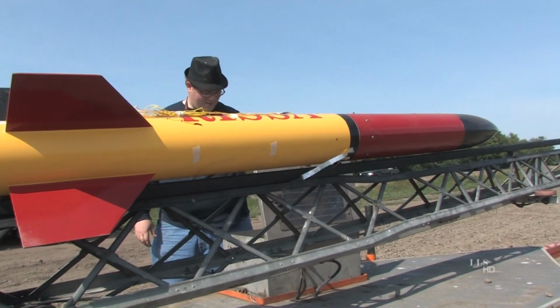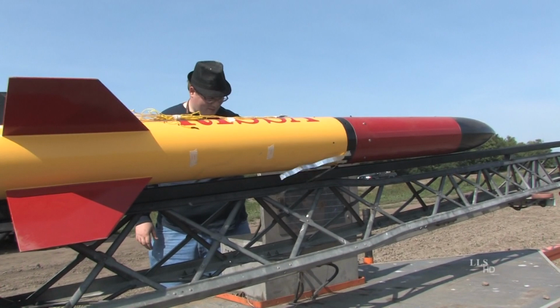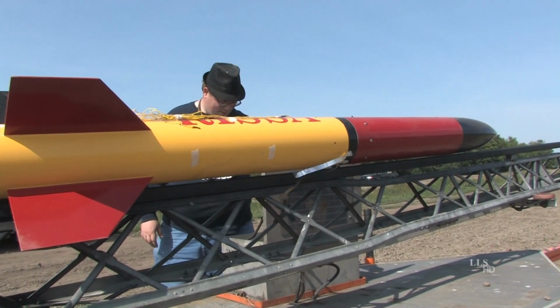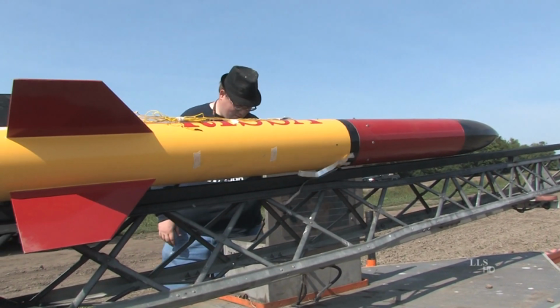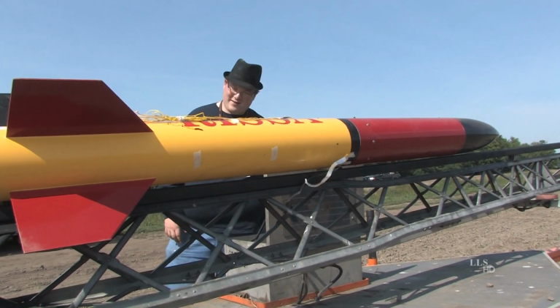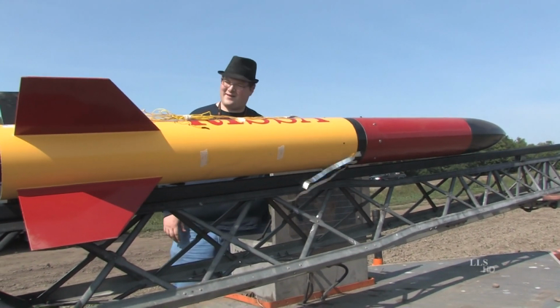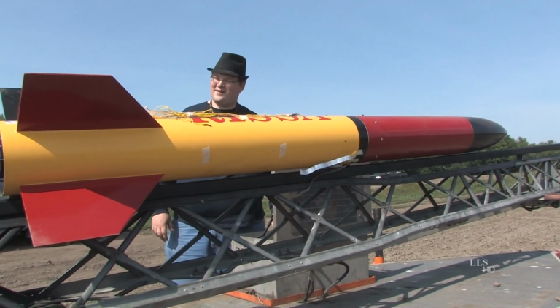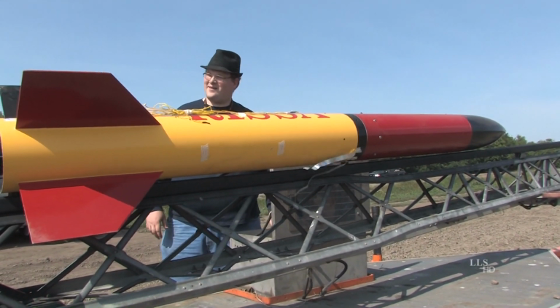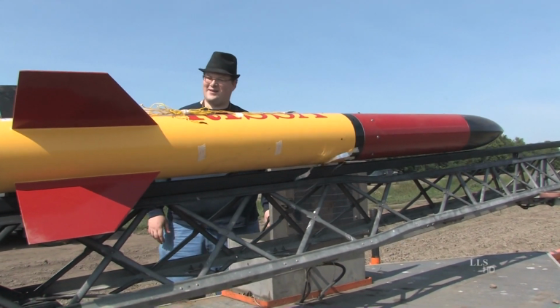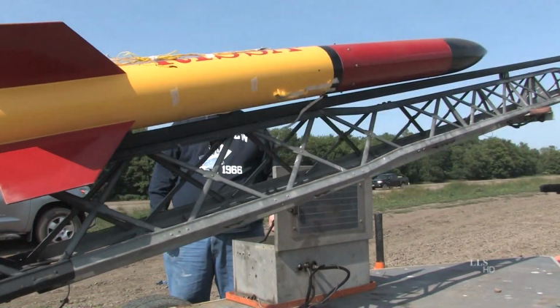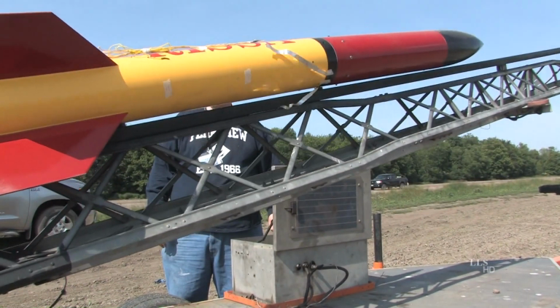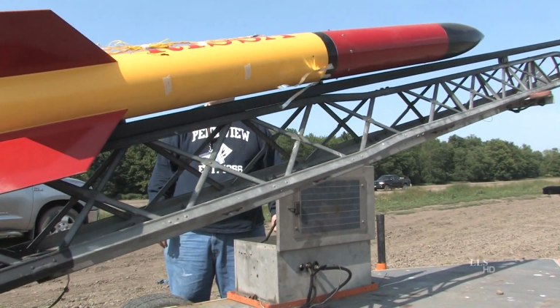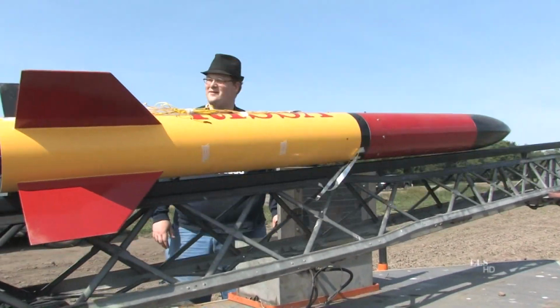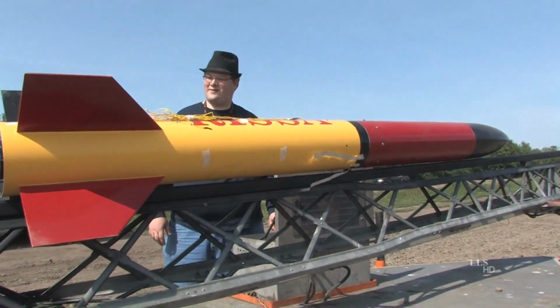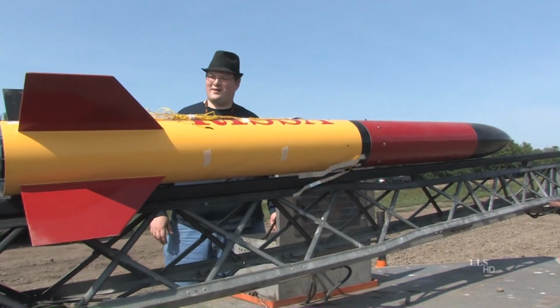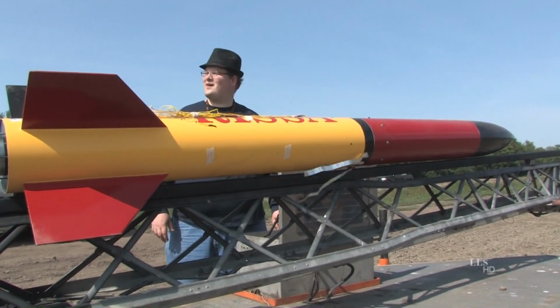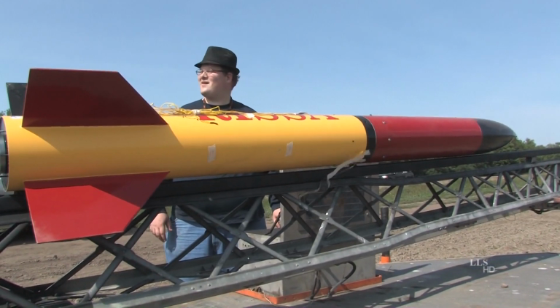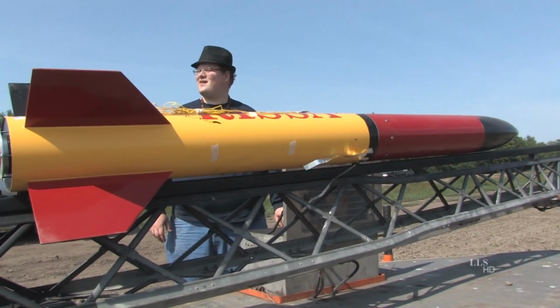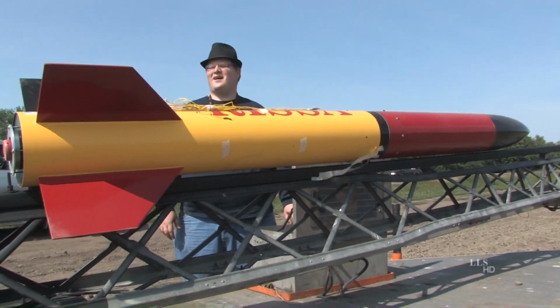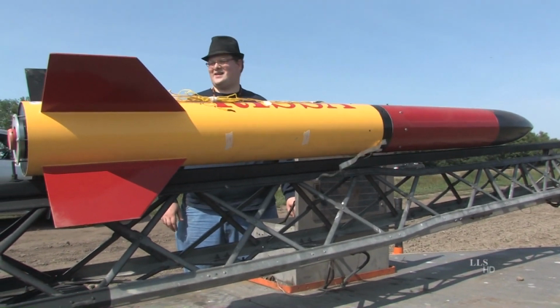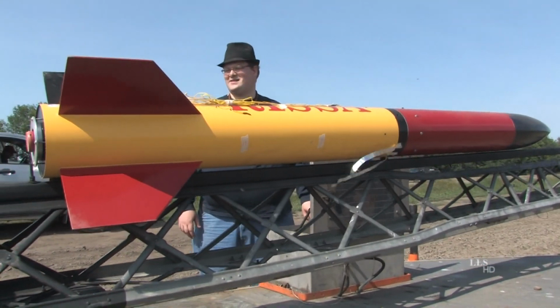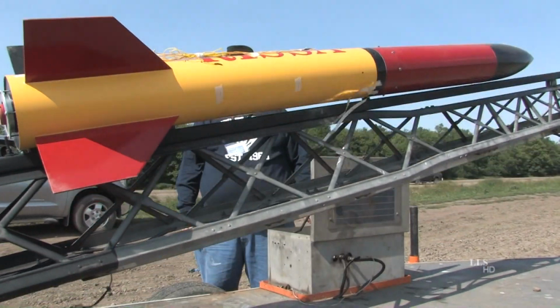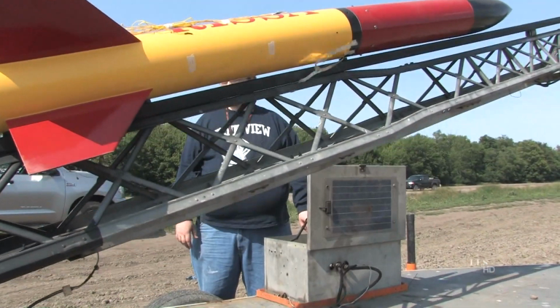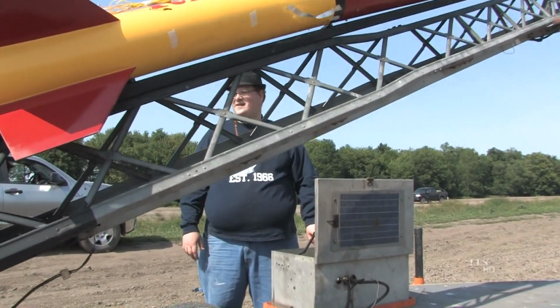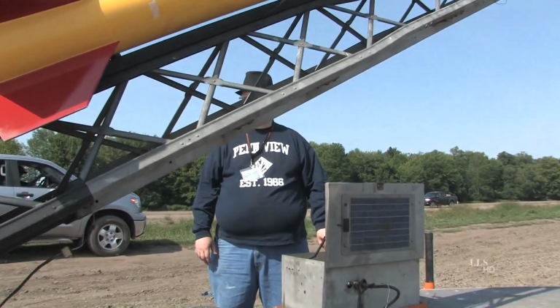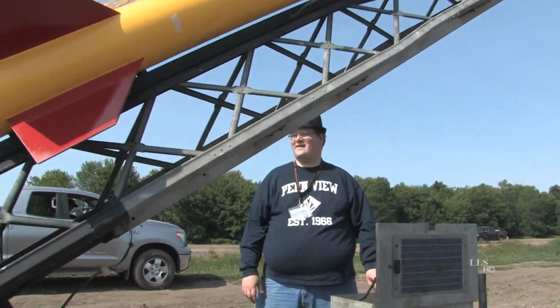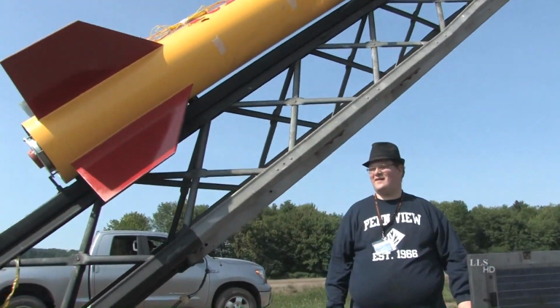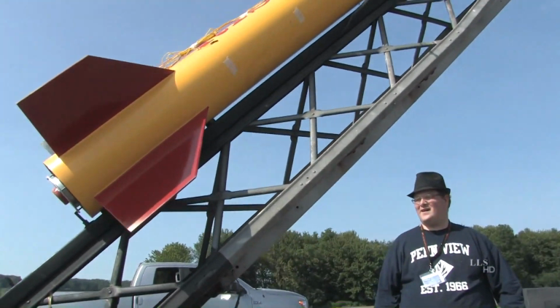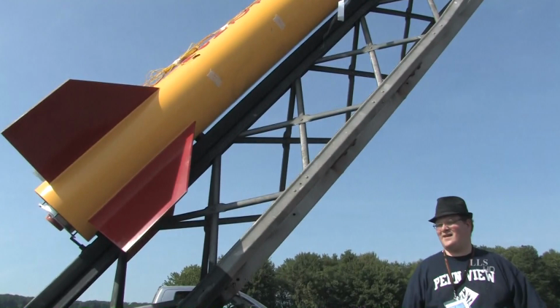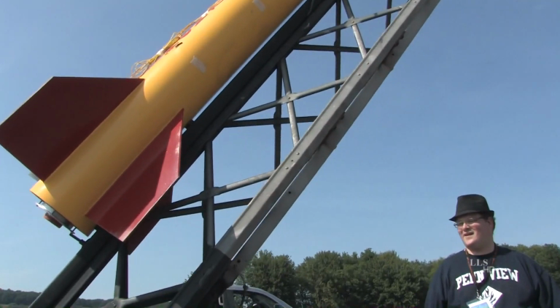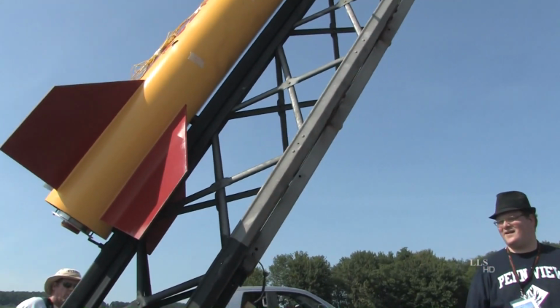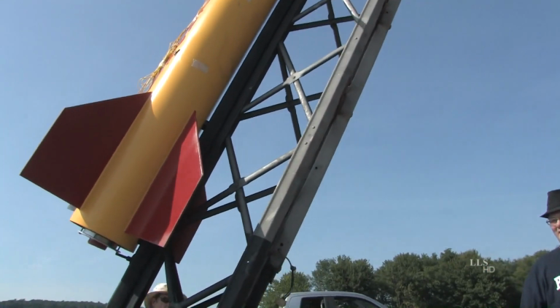It's part of the Rocketry Forum and Cessaroni Certified with Us program. I got picked for one of the Level 3 flights. It's a modified Performance Rocketry Patriot kit.